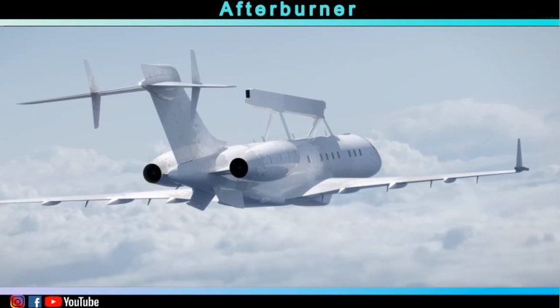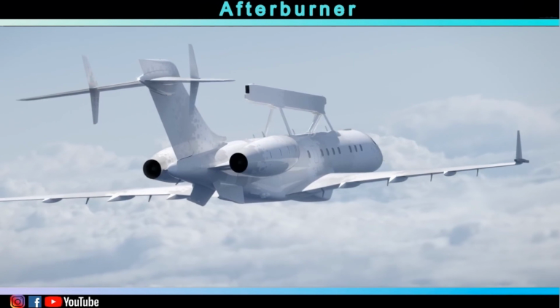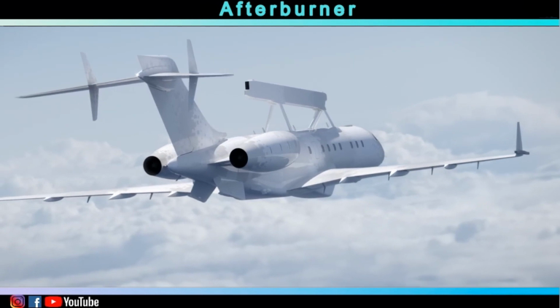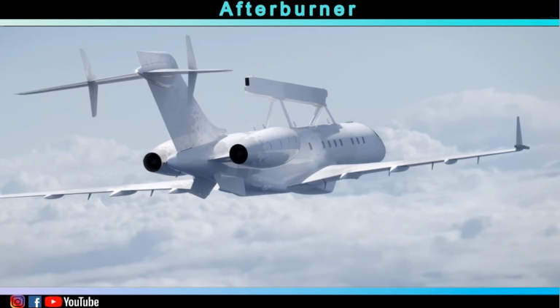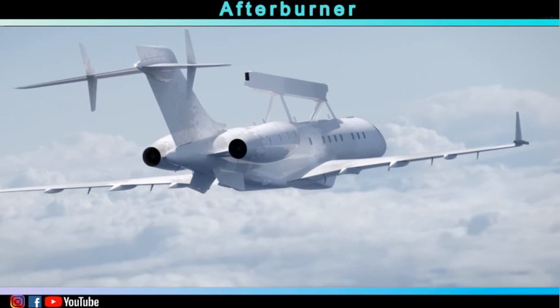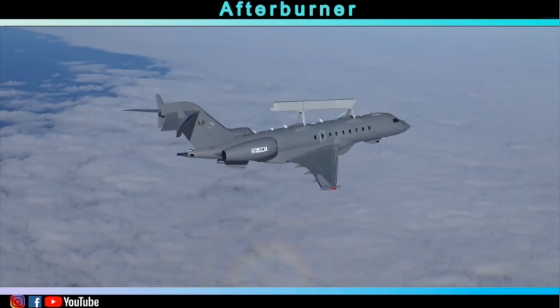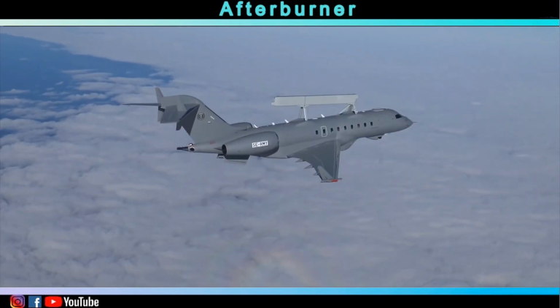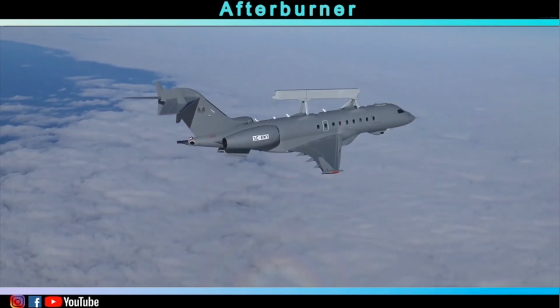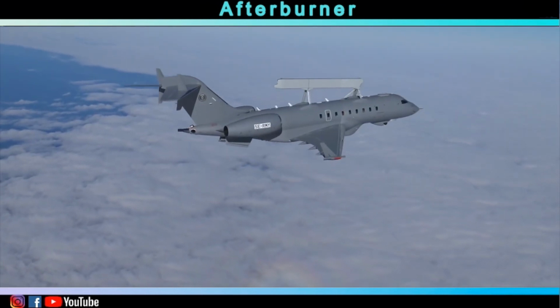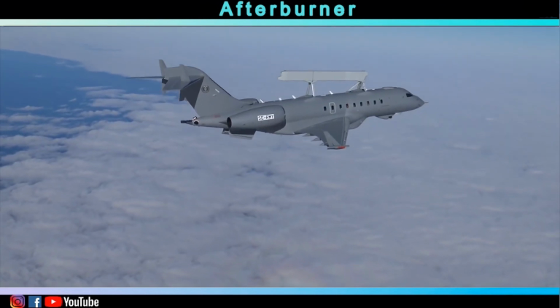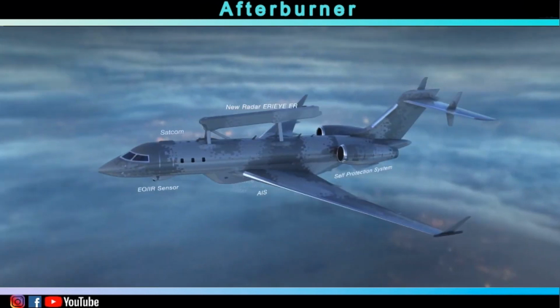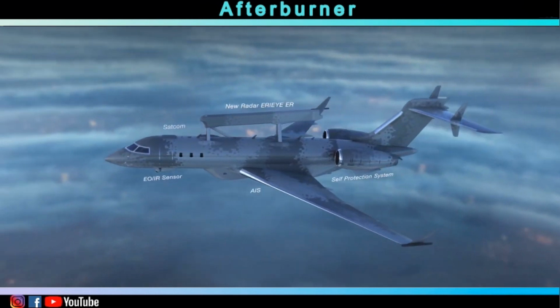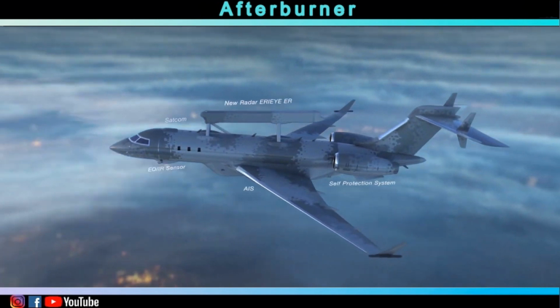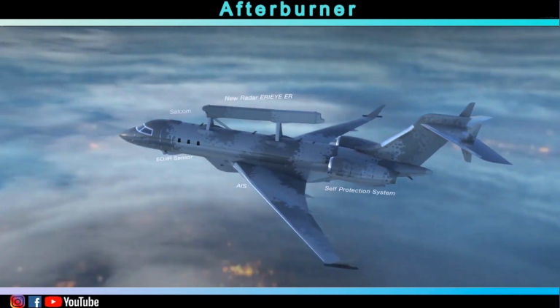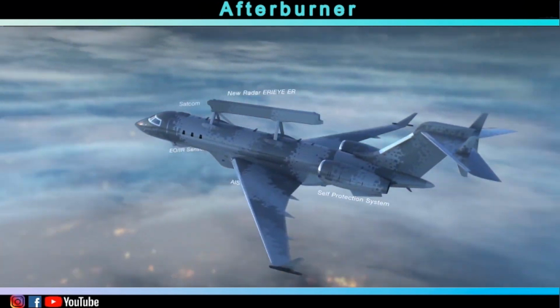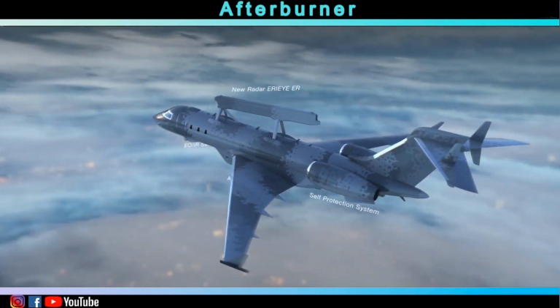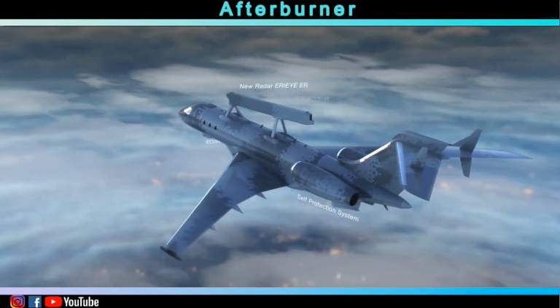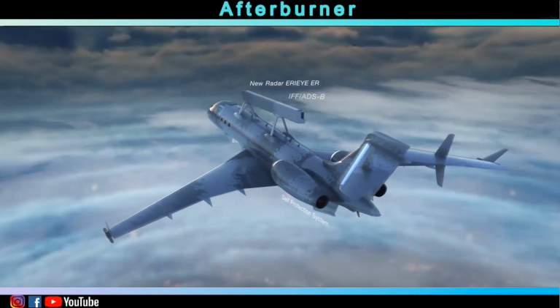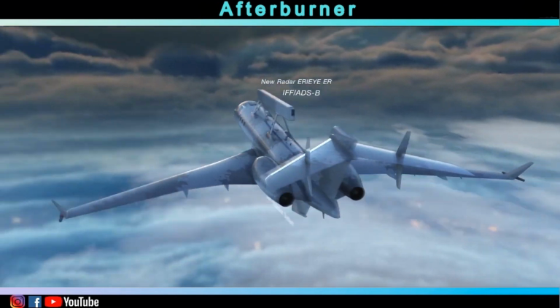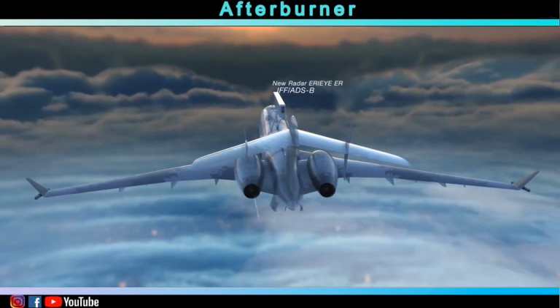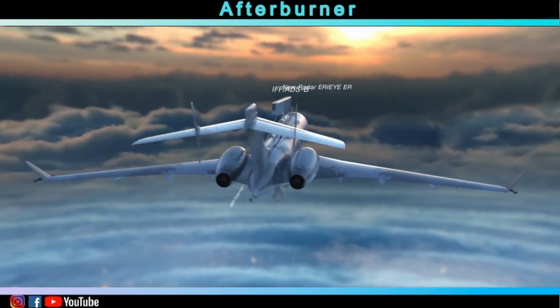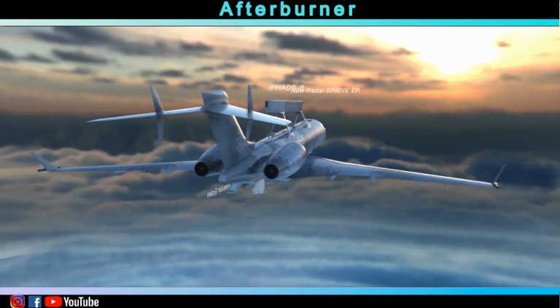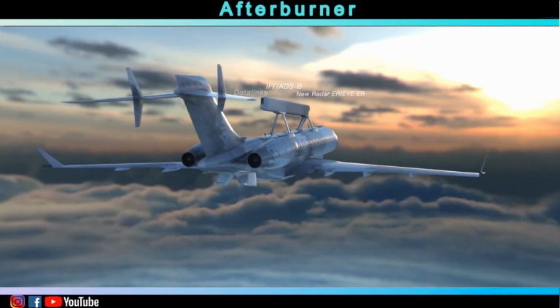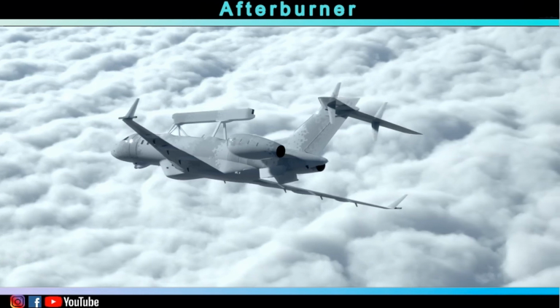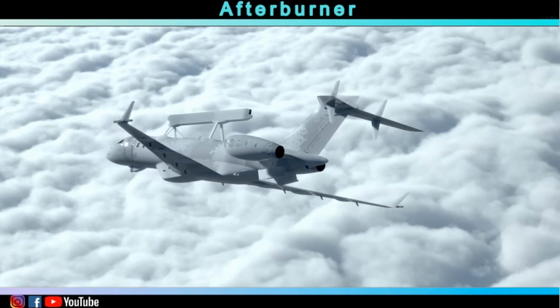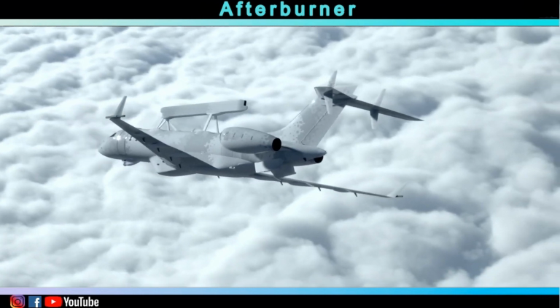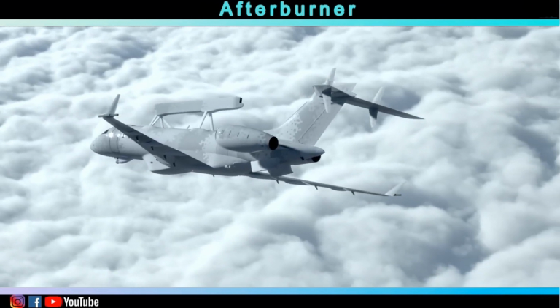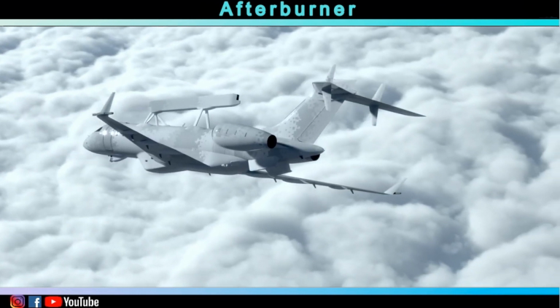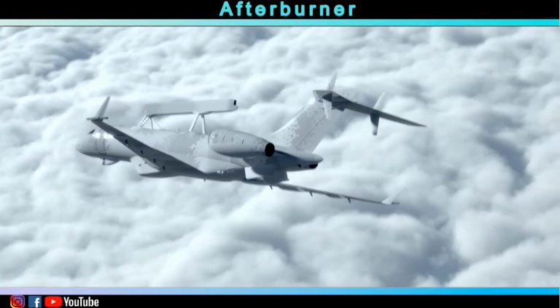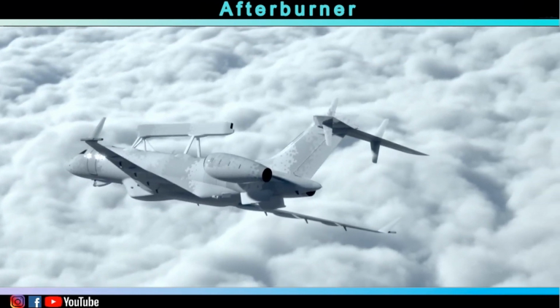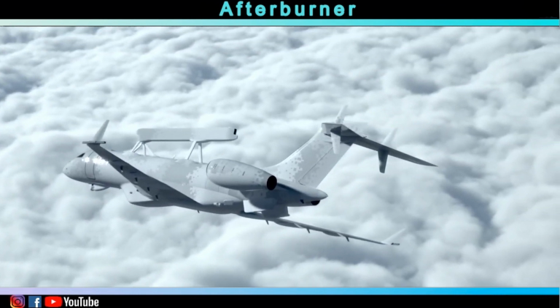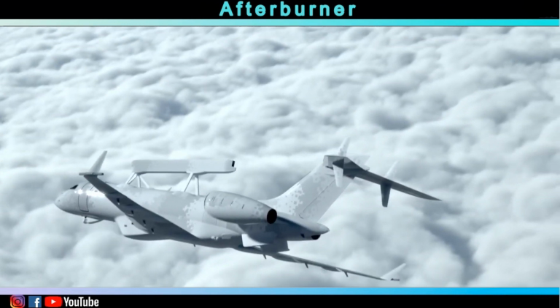The range of their radar is estimated at around 450 kilometers. In addition, Global Eye is capable of detecting and tracking a combination of both airborne and surface targets, either on land or at sea, while mission times can go up to 11 hours.